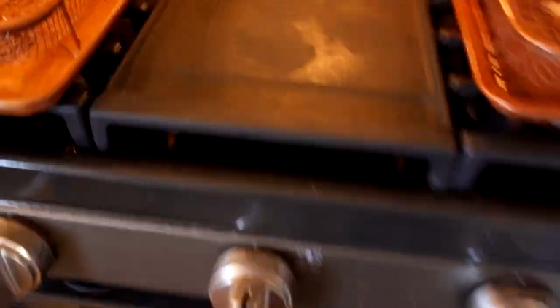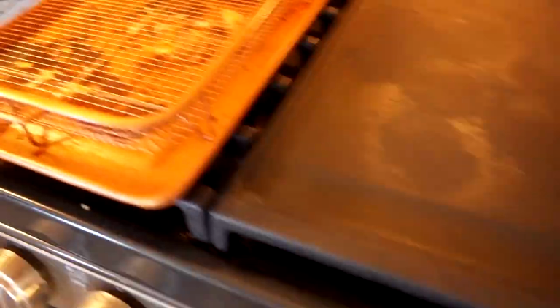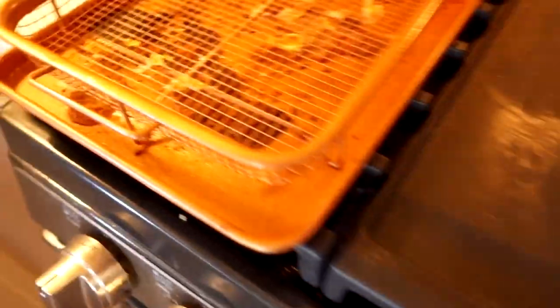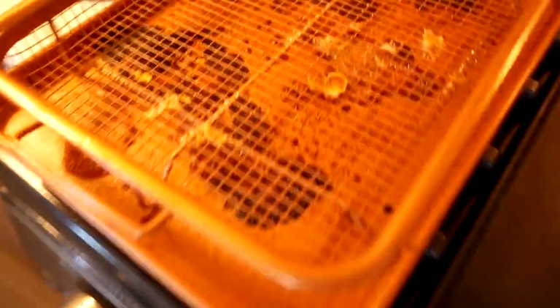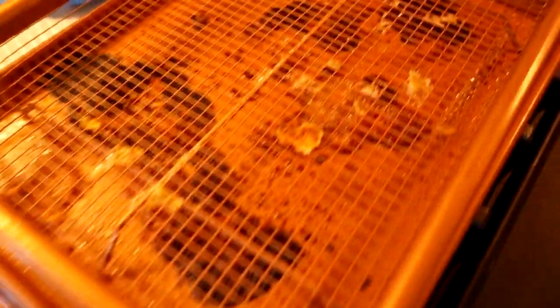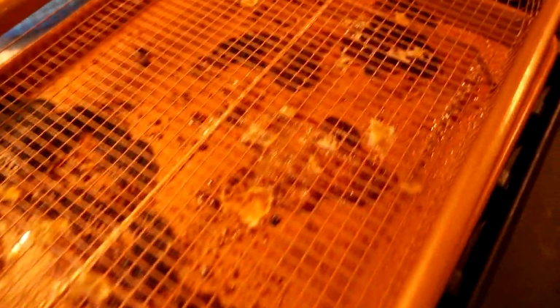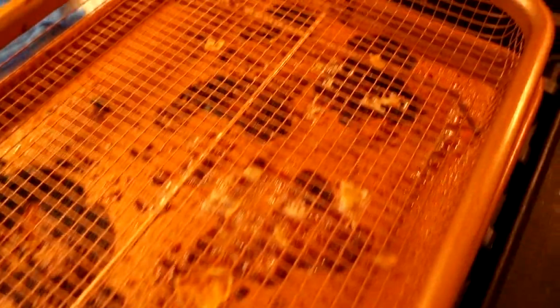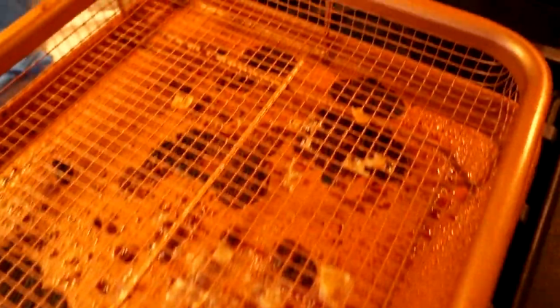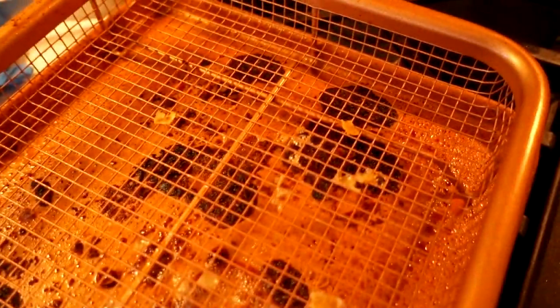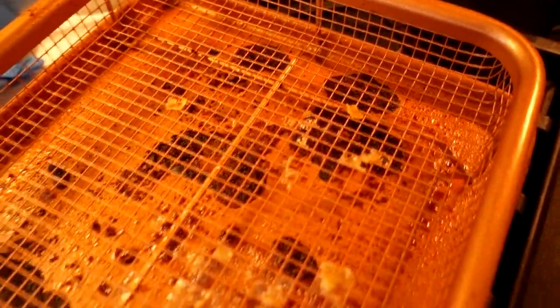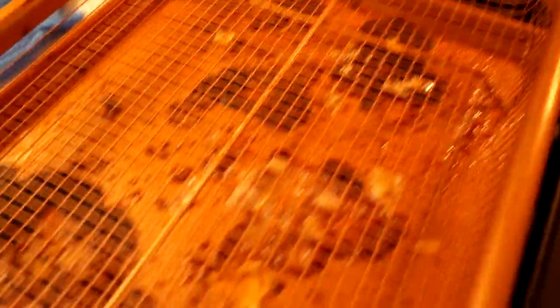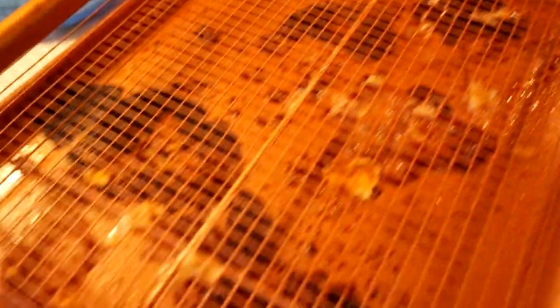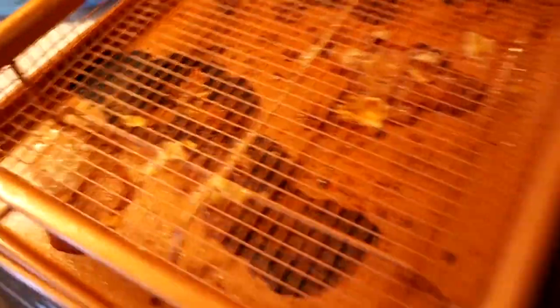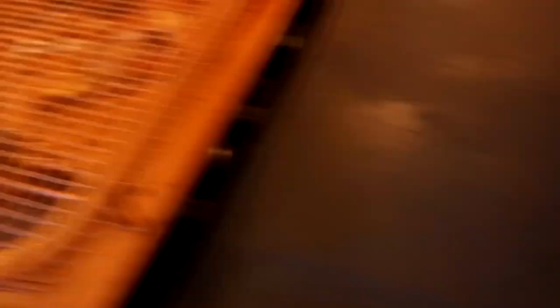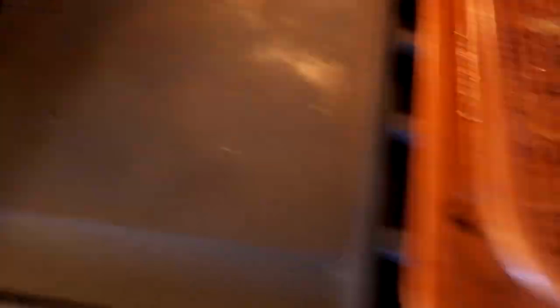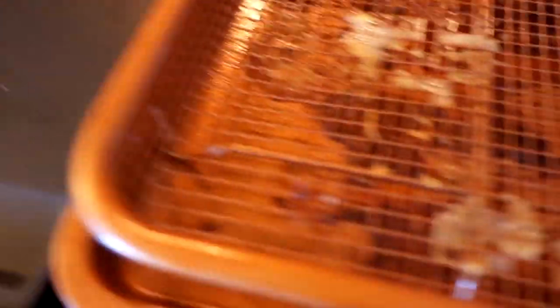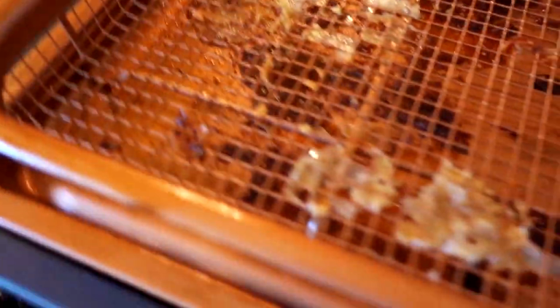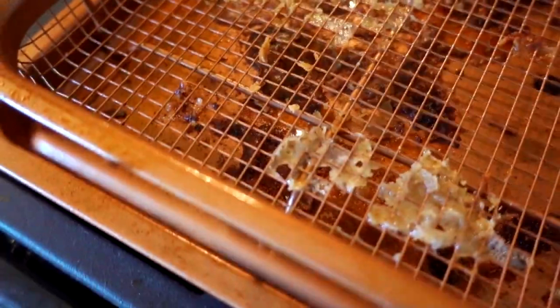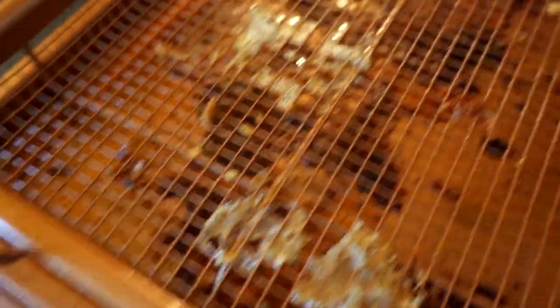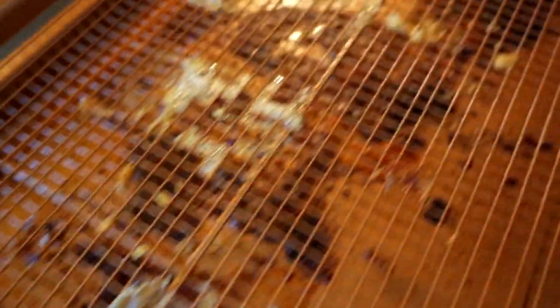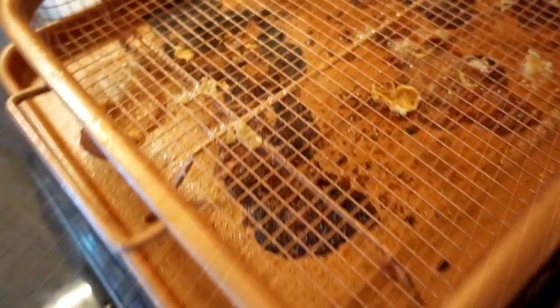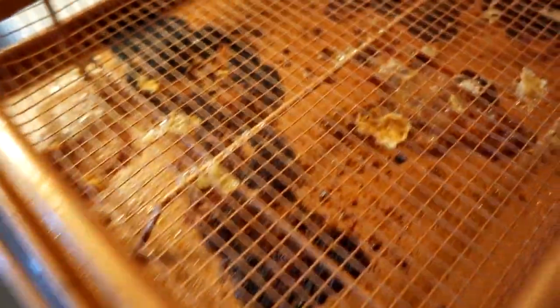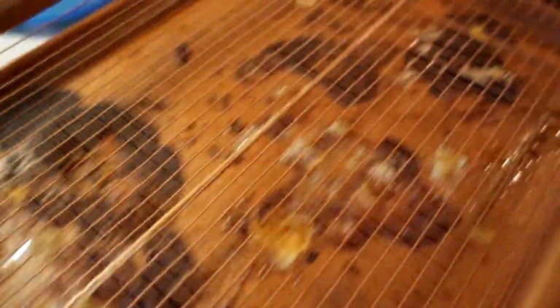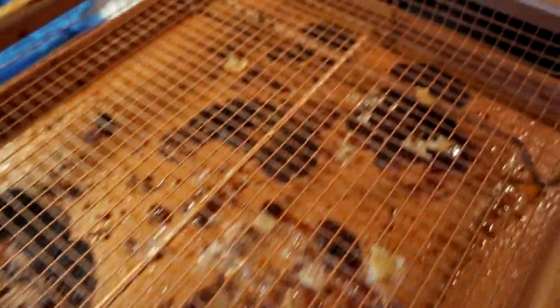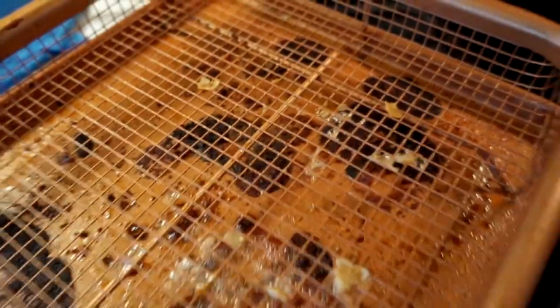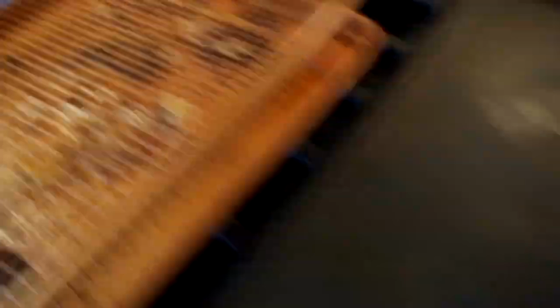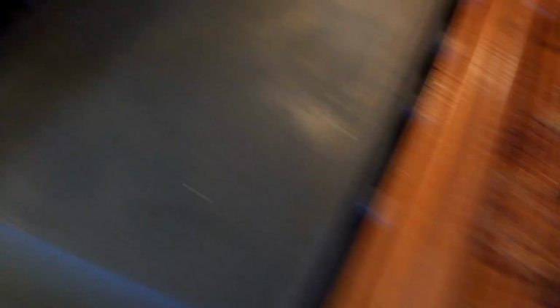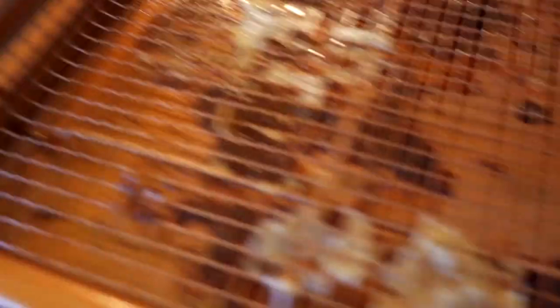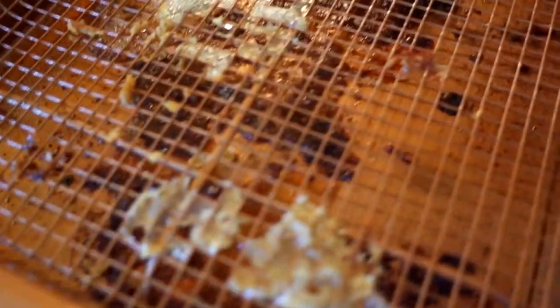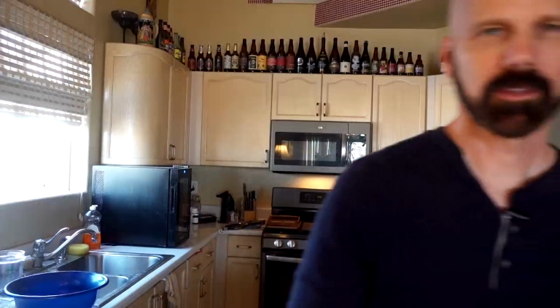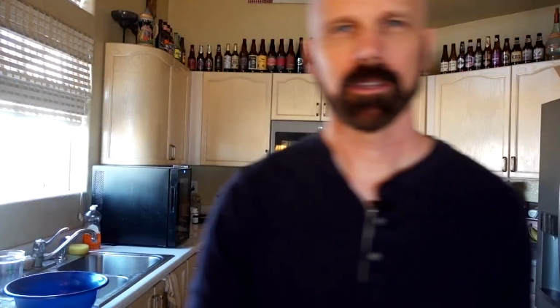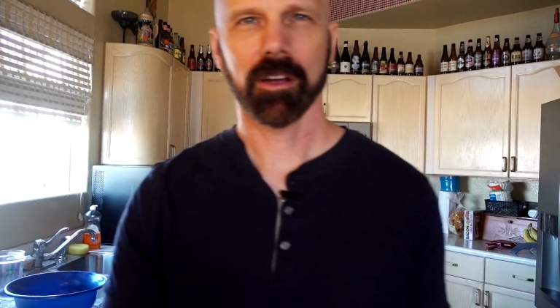Now they're done. Look at the mess I've got to clean up. That's going to be brutal. Not fun. I'm going to let these cool off.